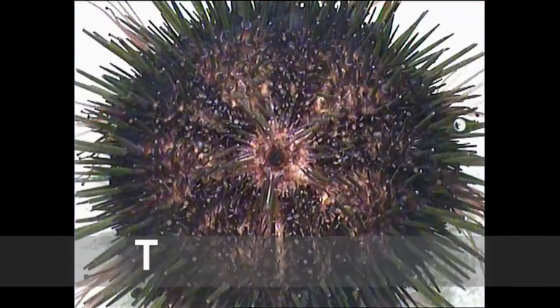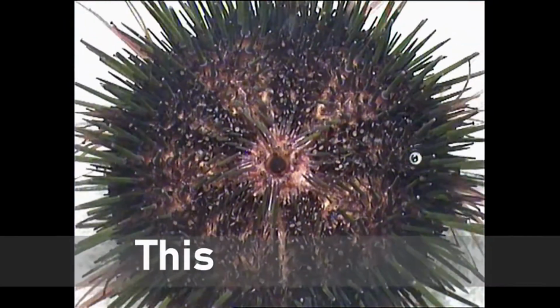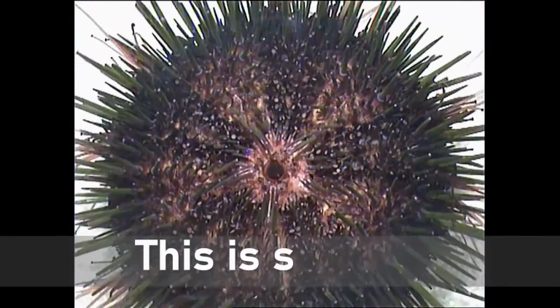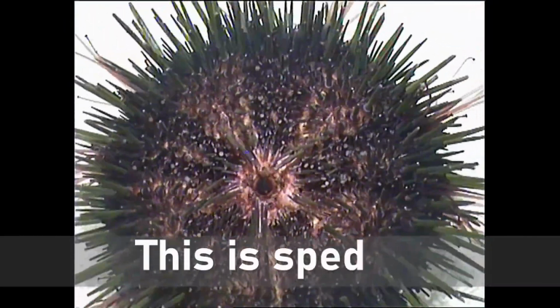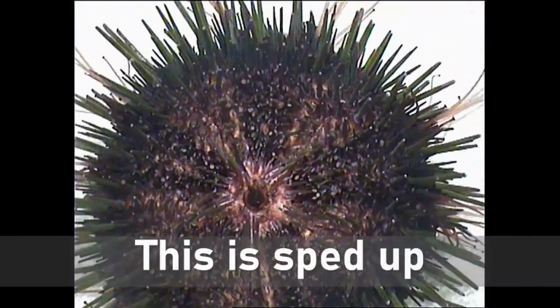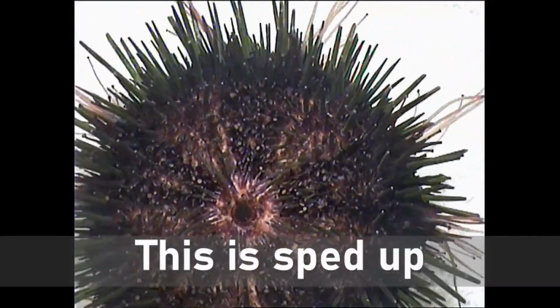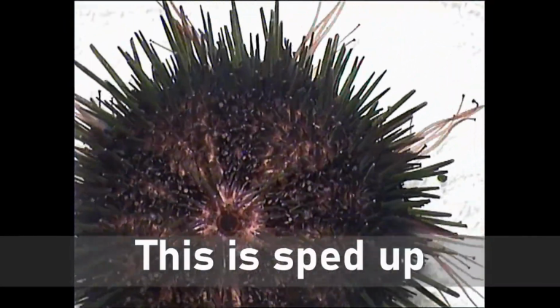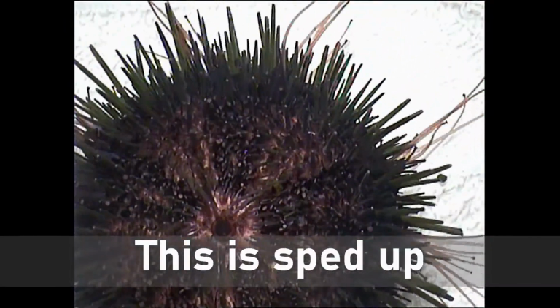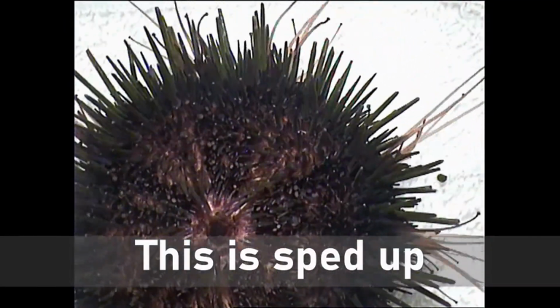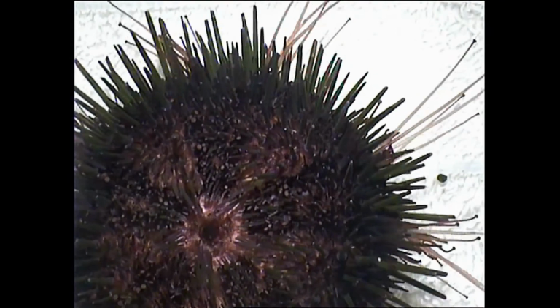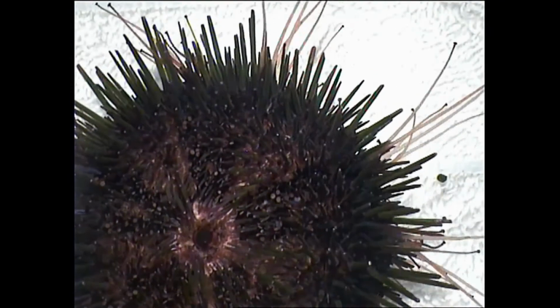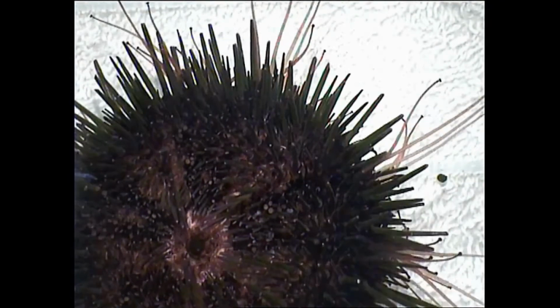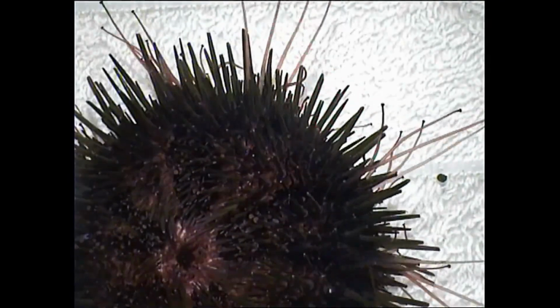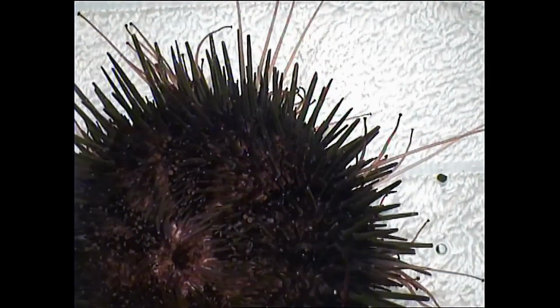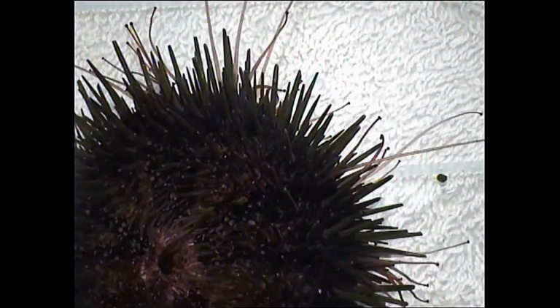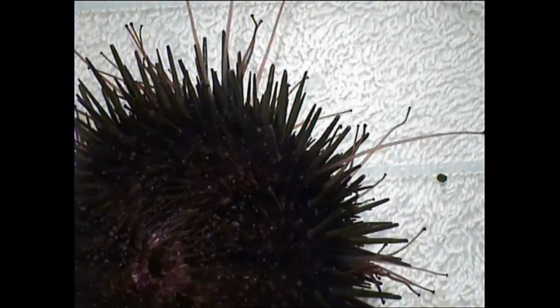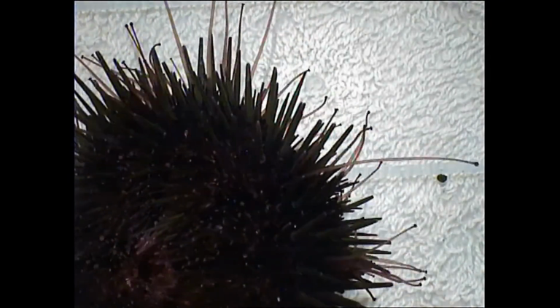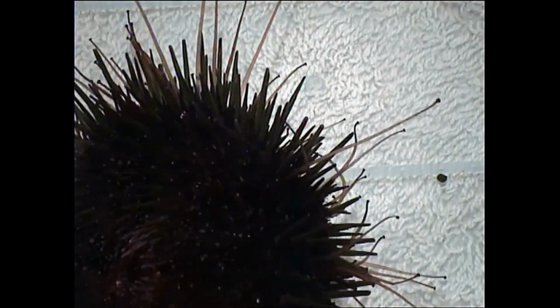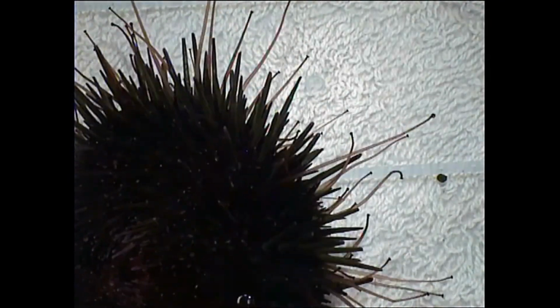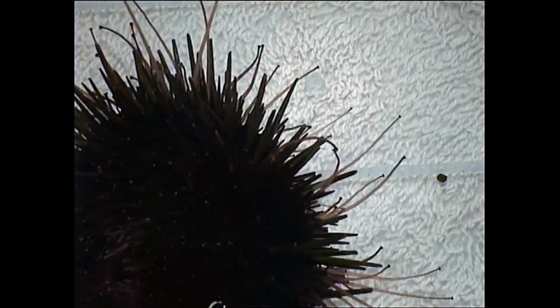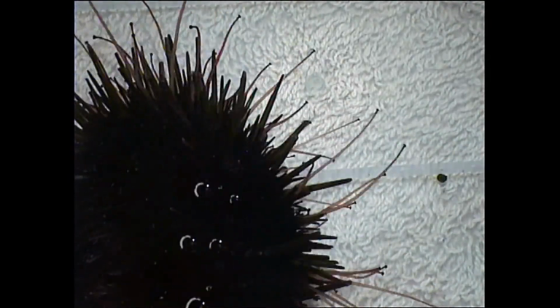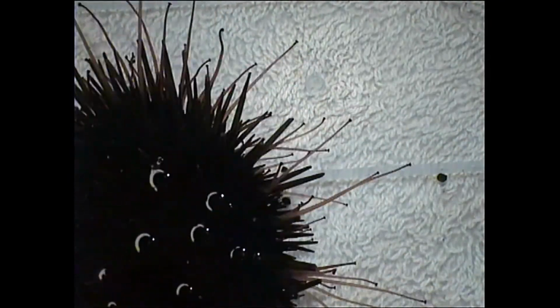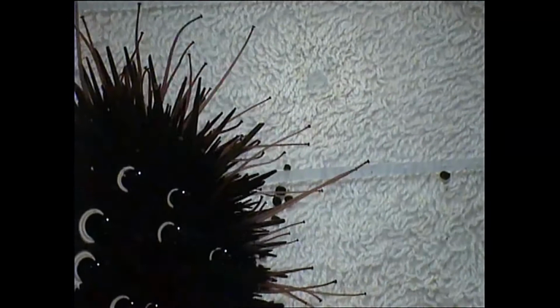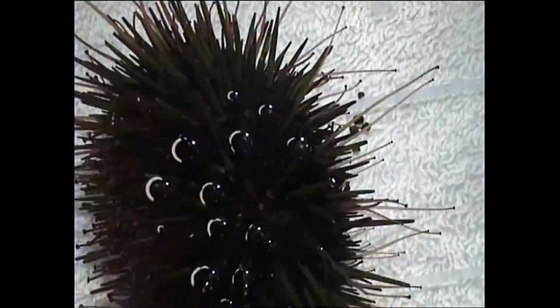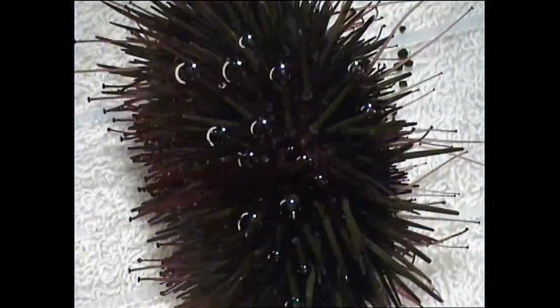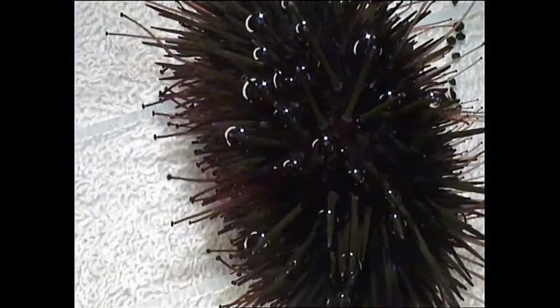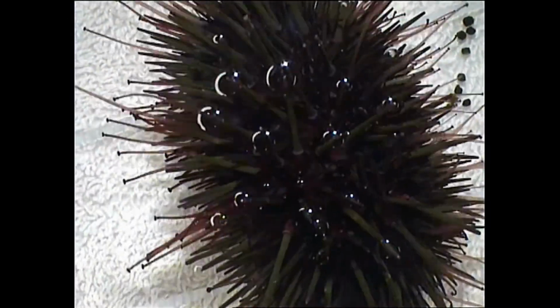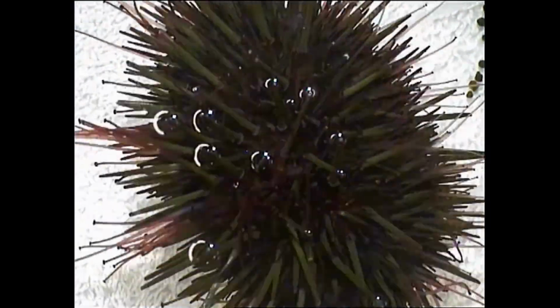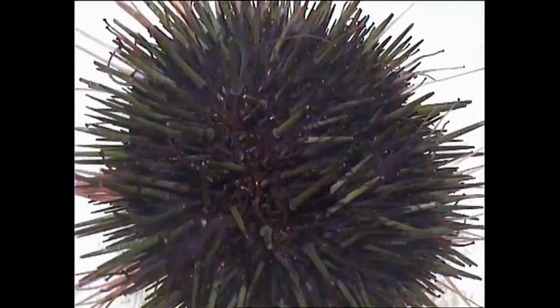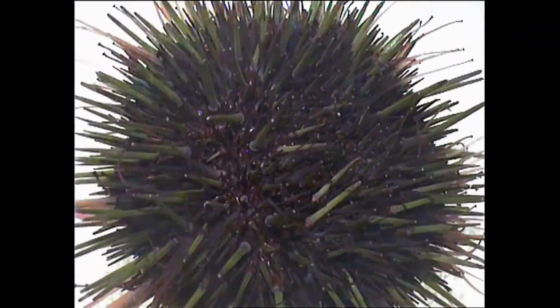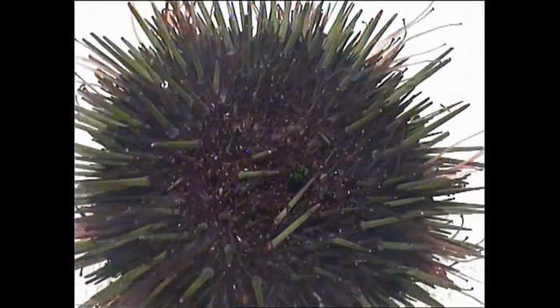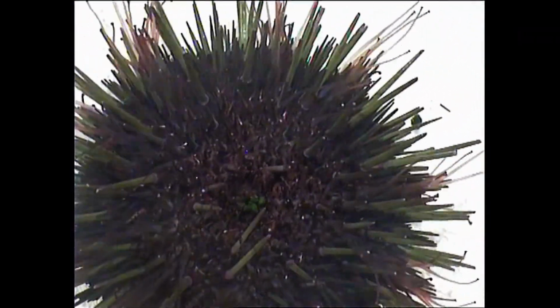Sea urchins do not have a brain, nor do they have eyes, but they do have pits on their skin that can detect light, and a ring of nerves inside the body. They can detect touch, taste, and which way is up and down.